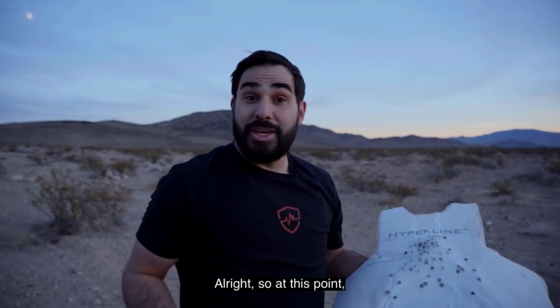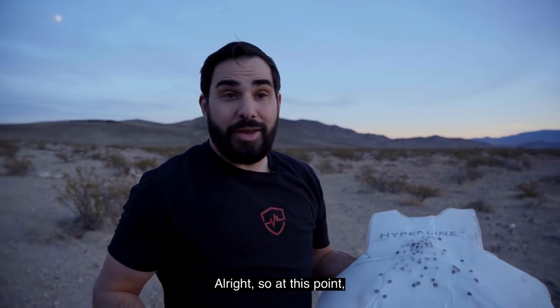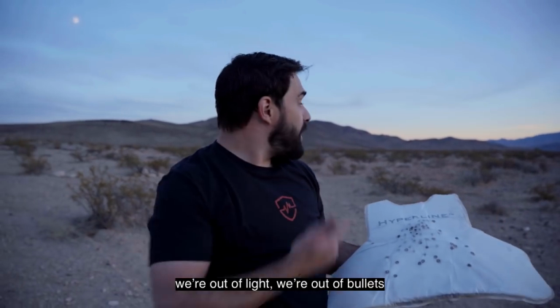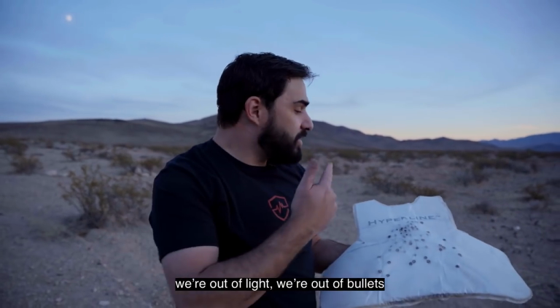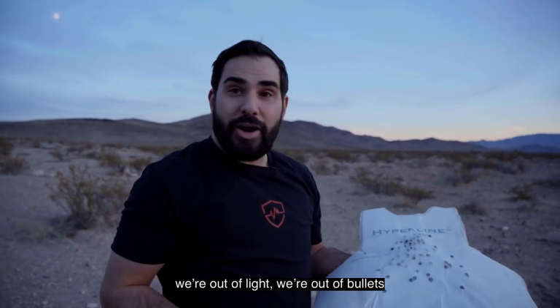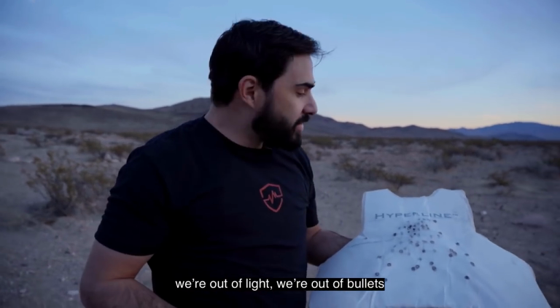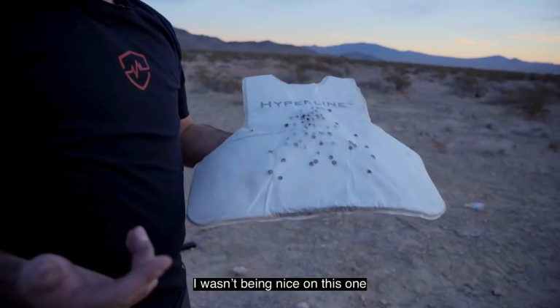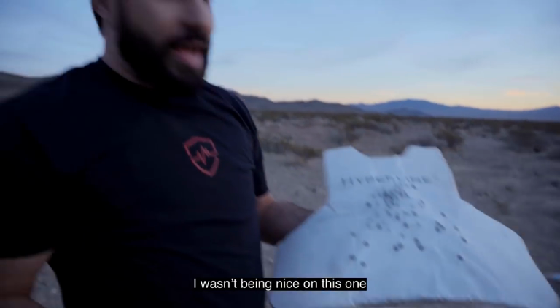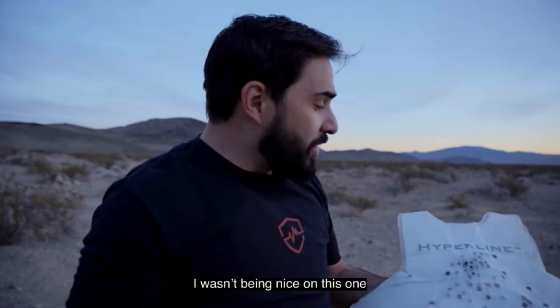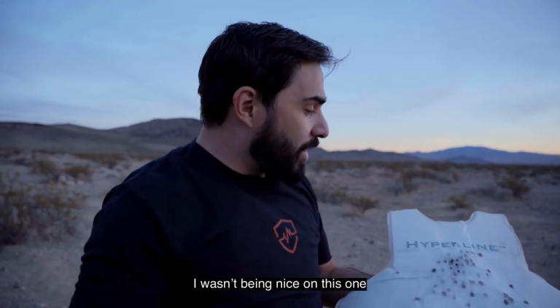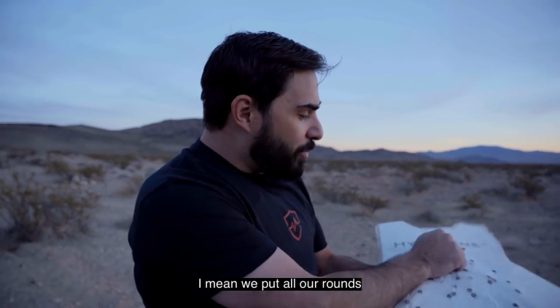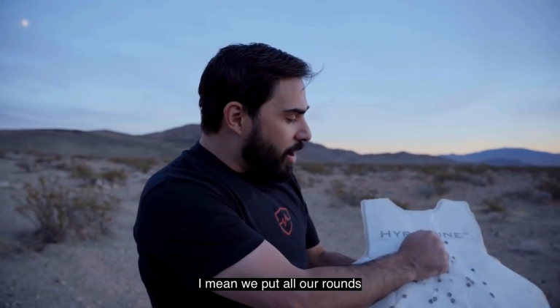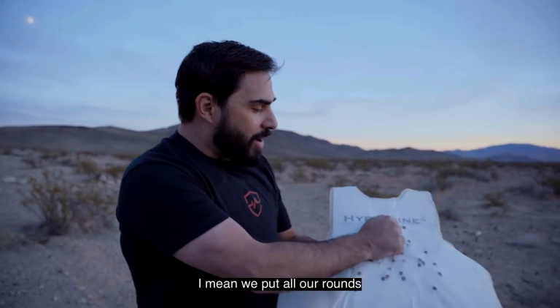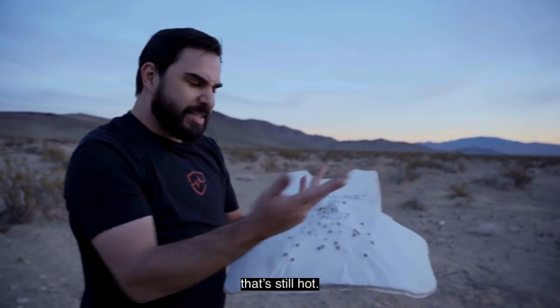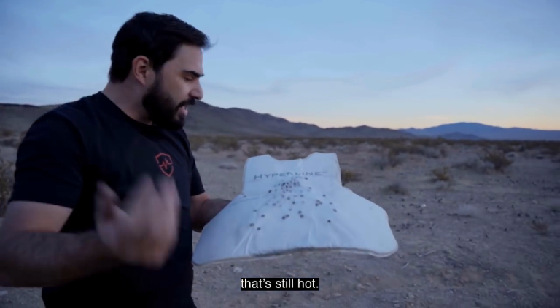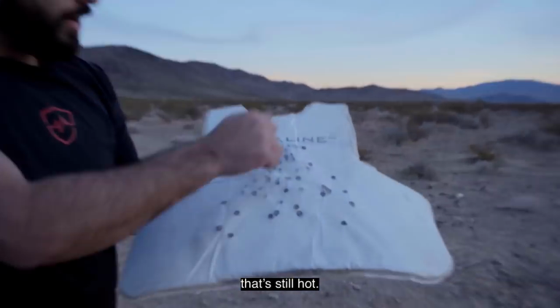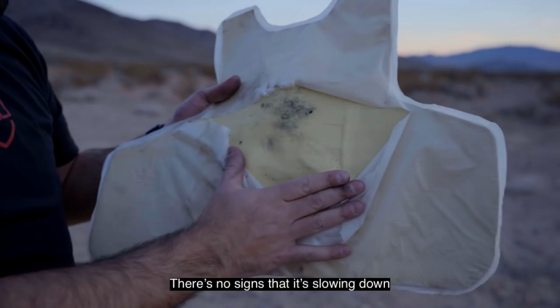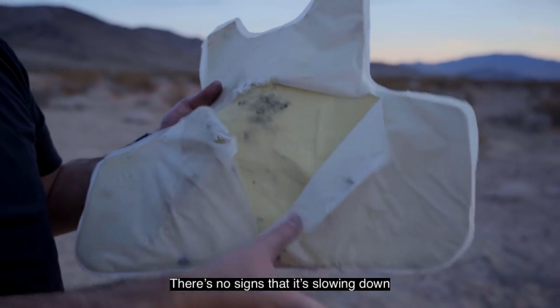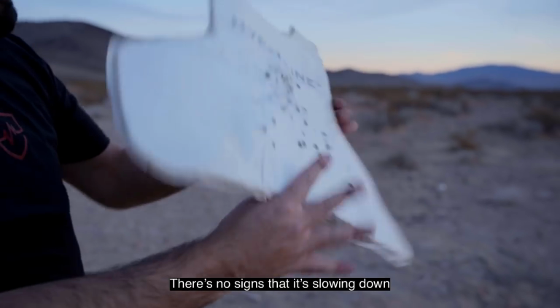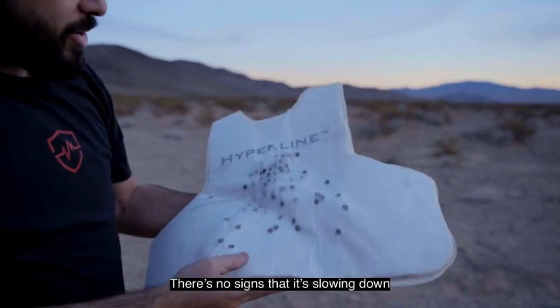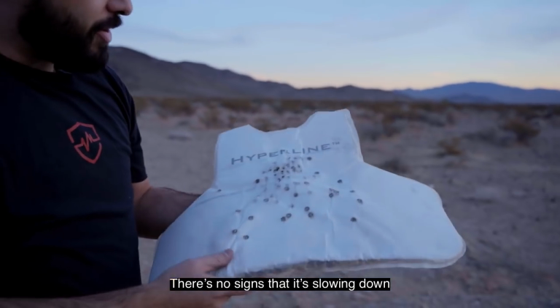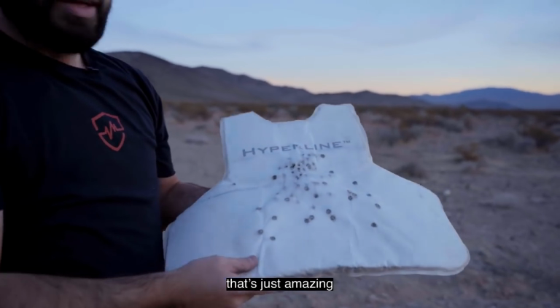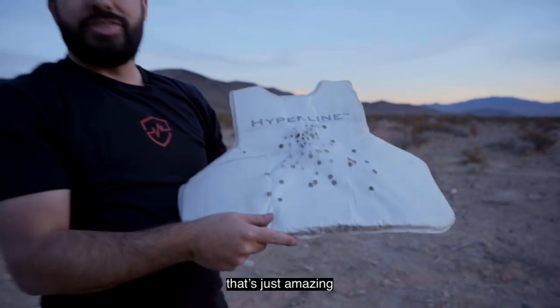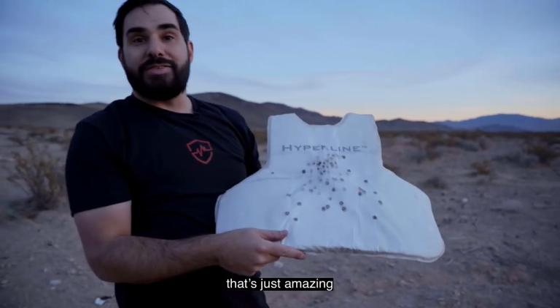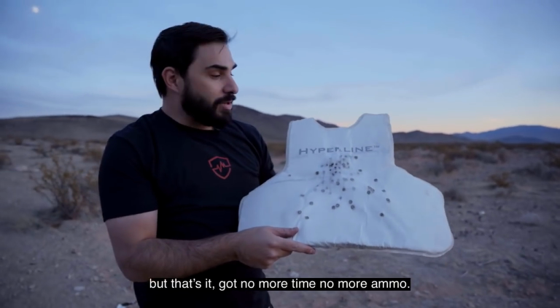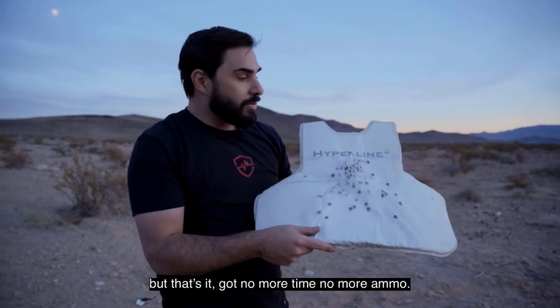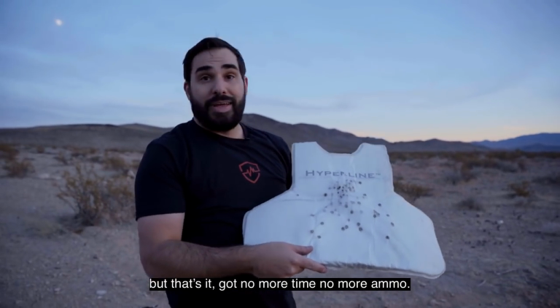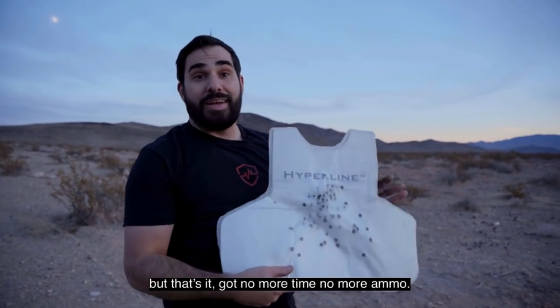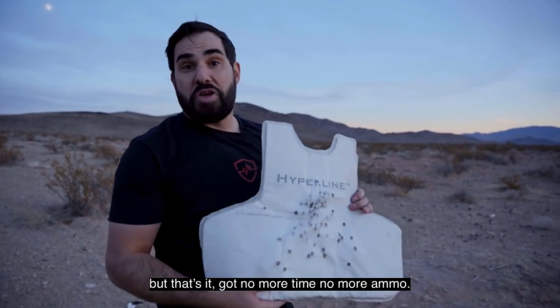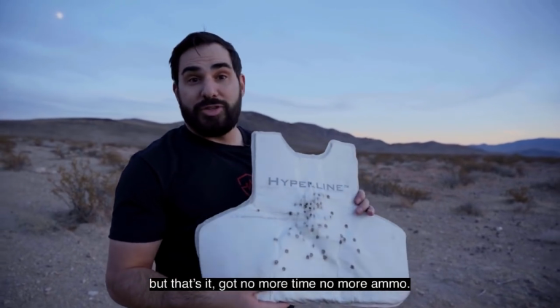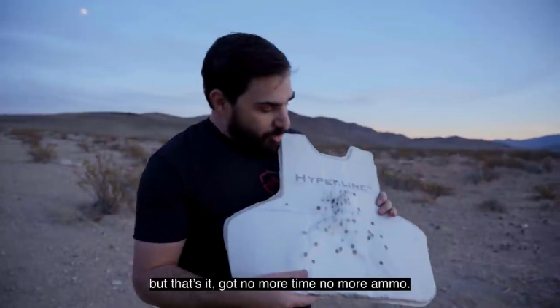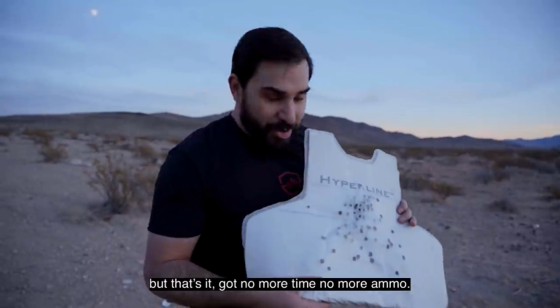All right, so at this point we're out of lights, we're out of bullets. I wasn't being nice on this one — we put all our rounds into it. That's still hot. There's no signs that it's slowing down. It's just amazing. Got no more time, no more ammo.